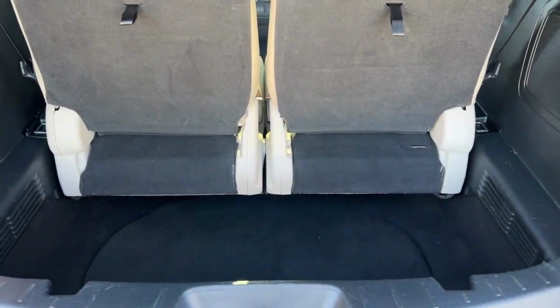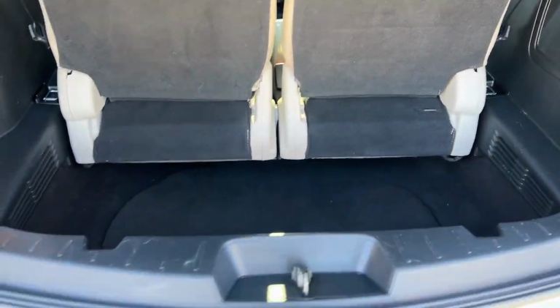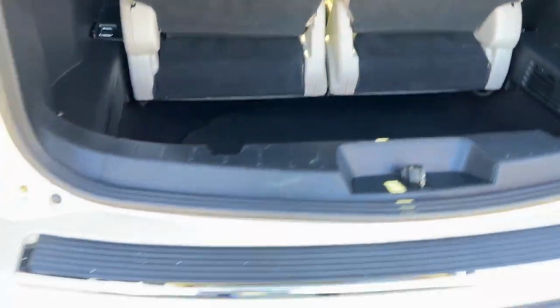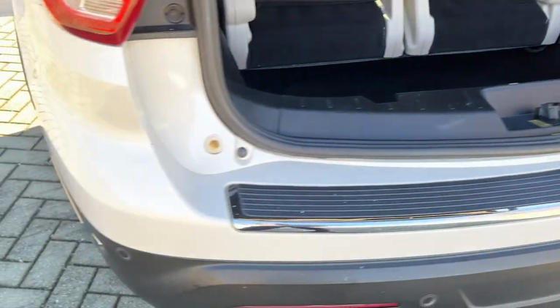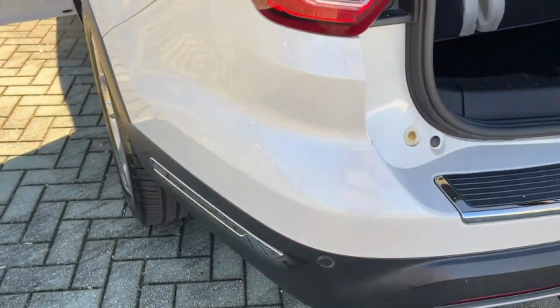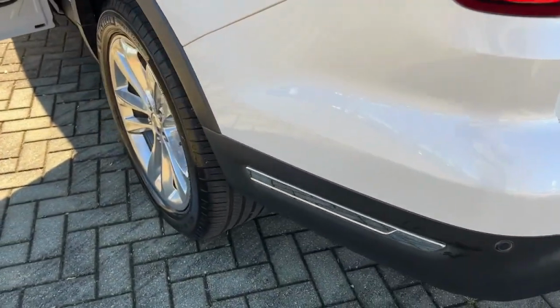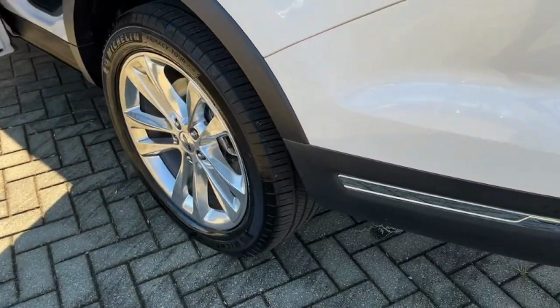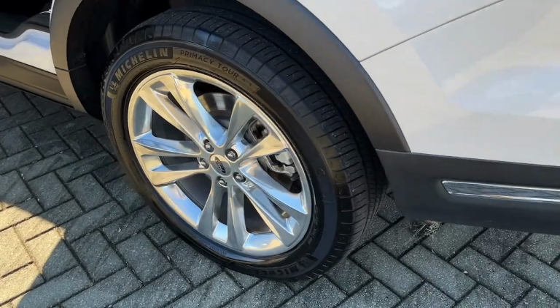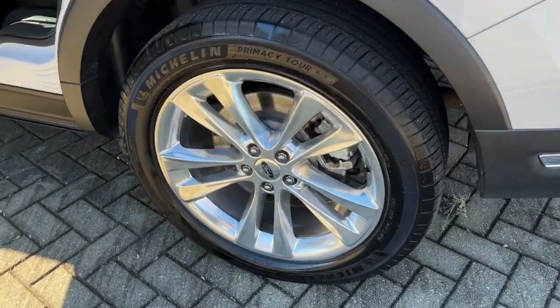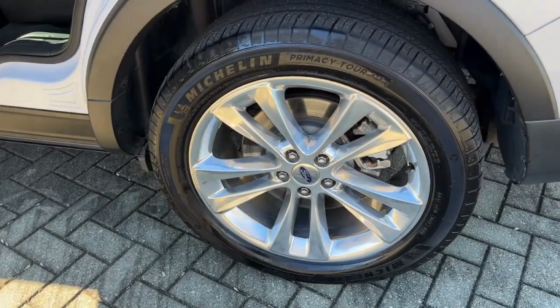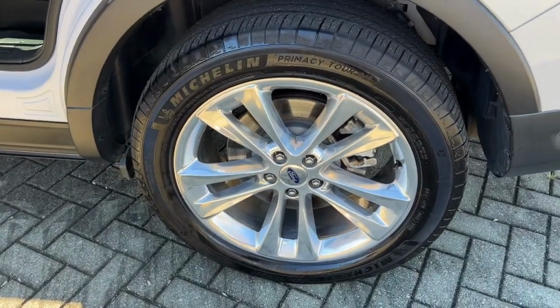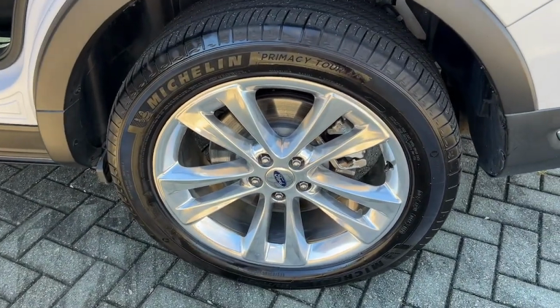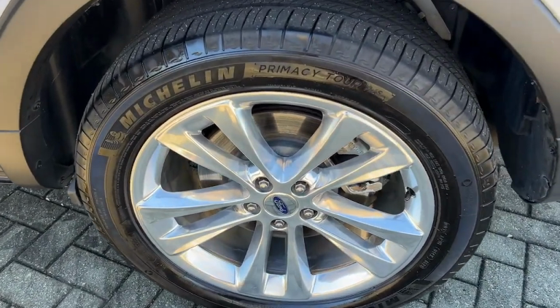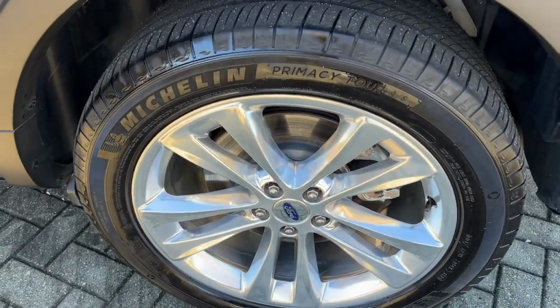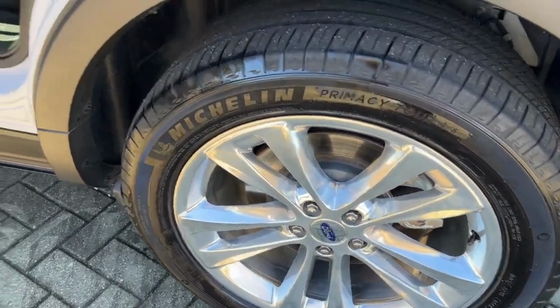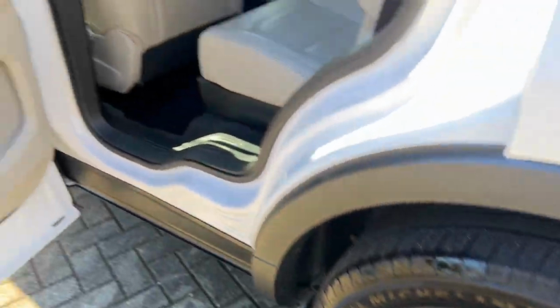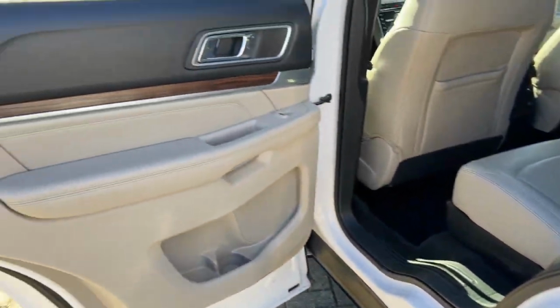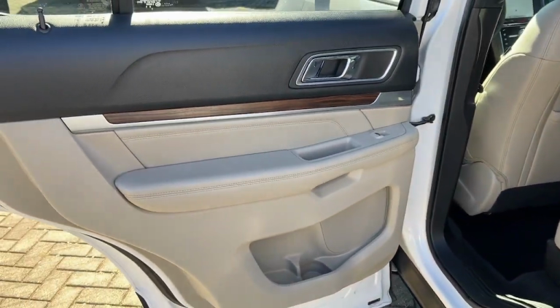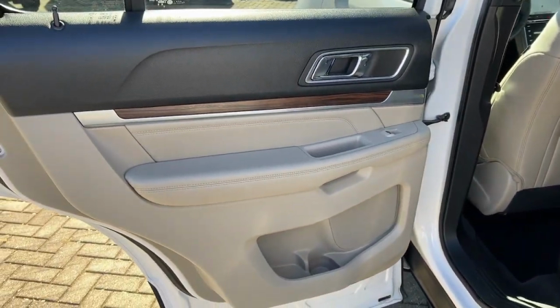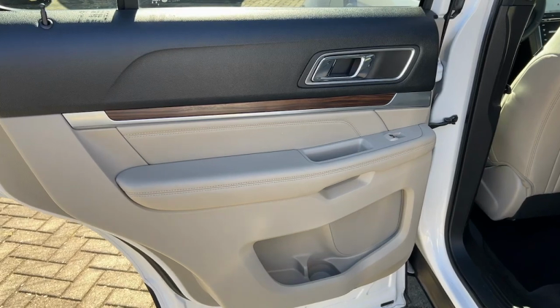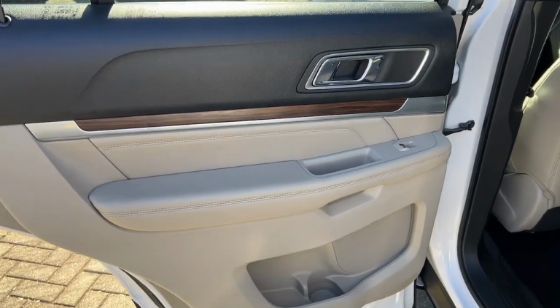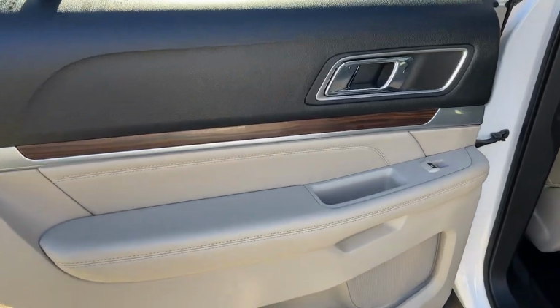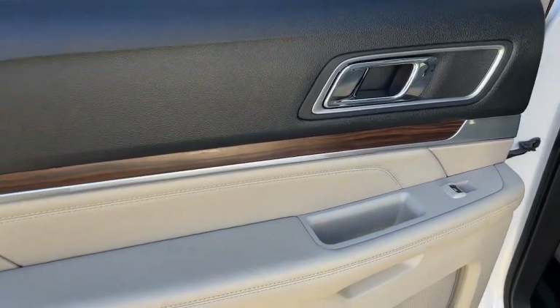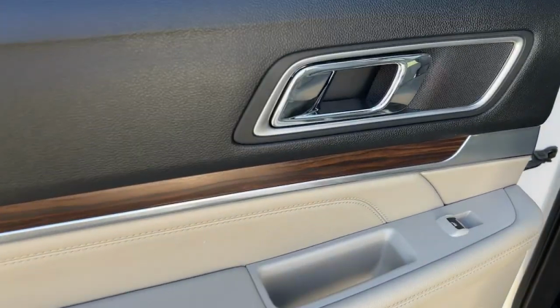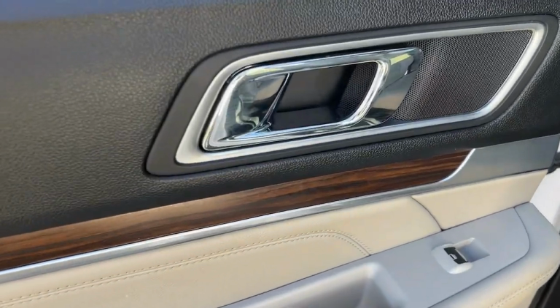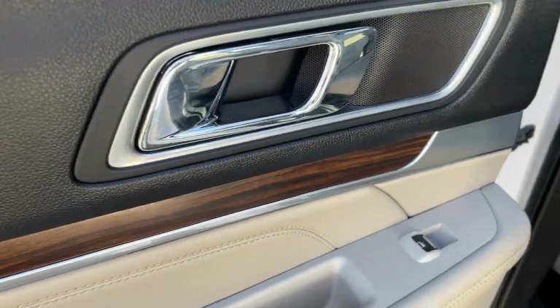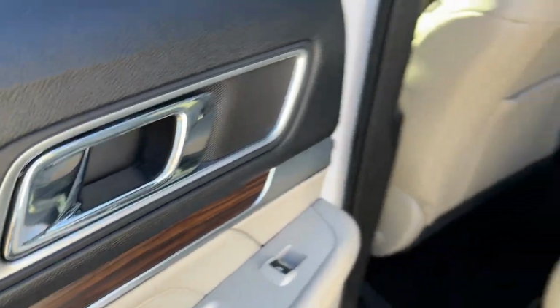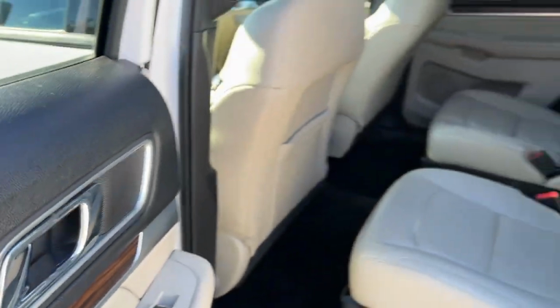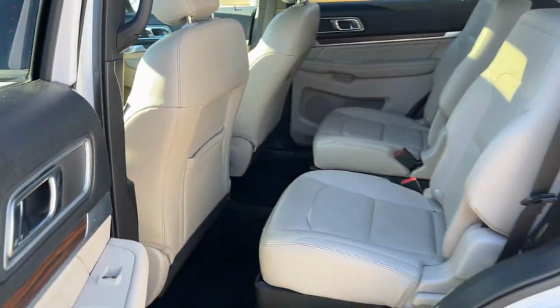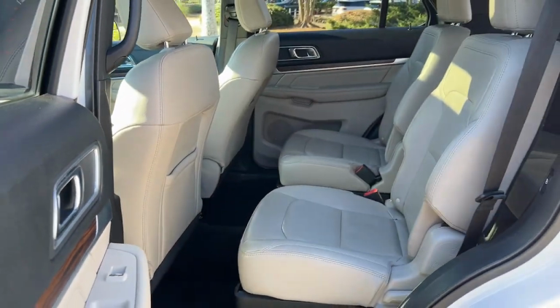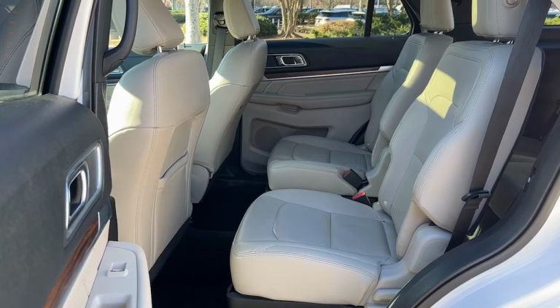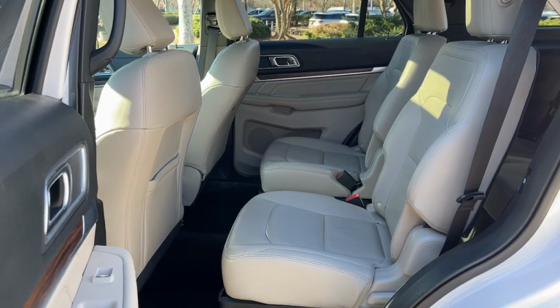Heated steering wheel, Apple CarPlay and/or Android Auto, heated and/or cooled front seats, keyless entry, moonroof, navigation system, fog lamps, heated rear seat, power passenger seat, power lift gate.